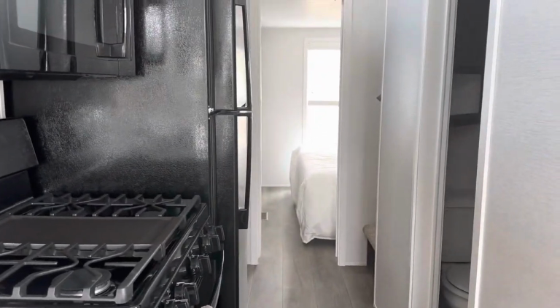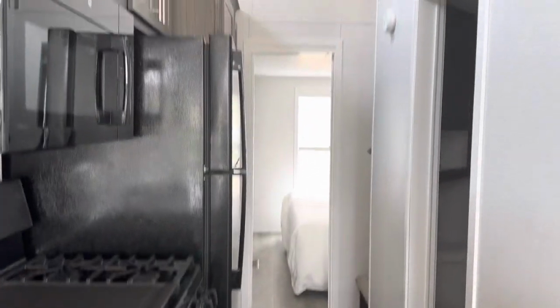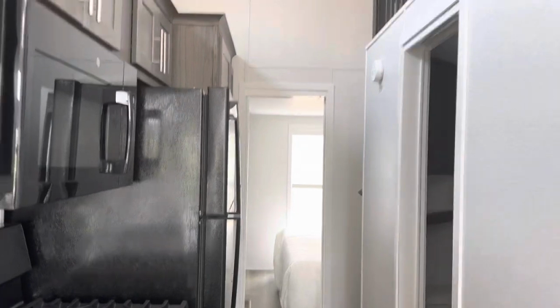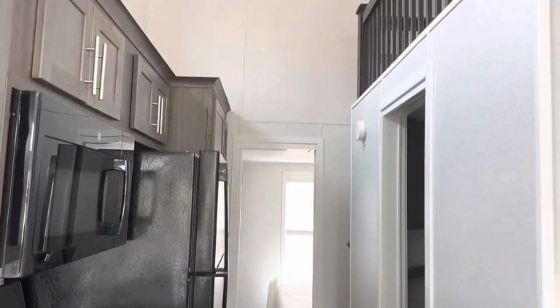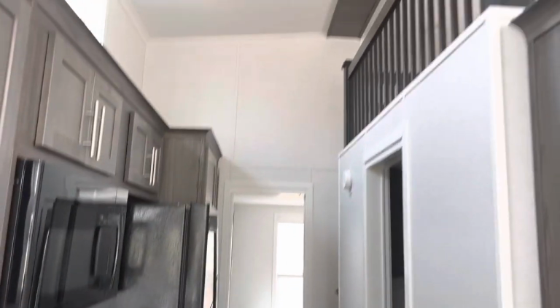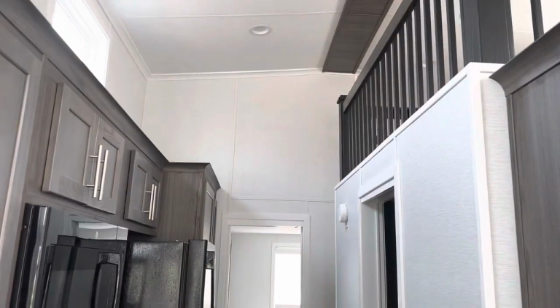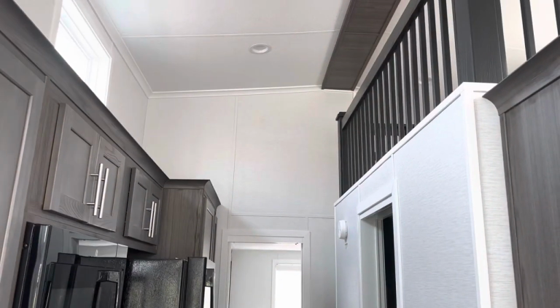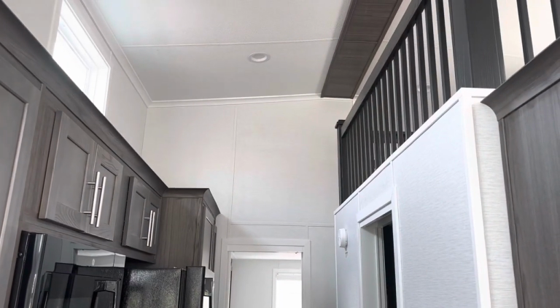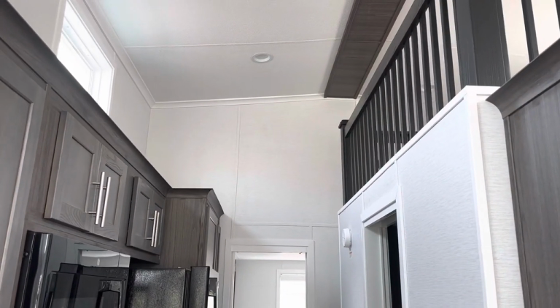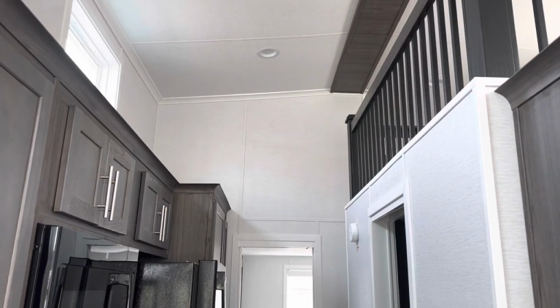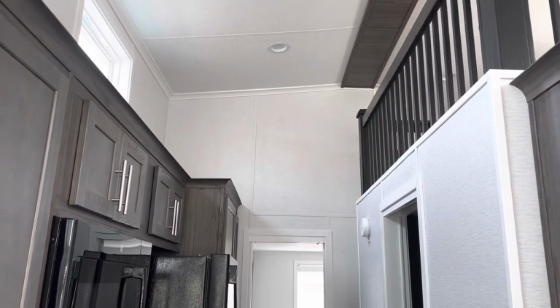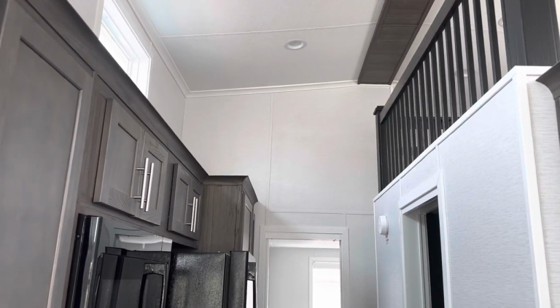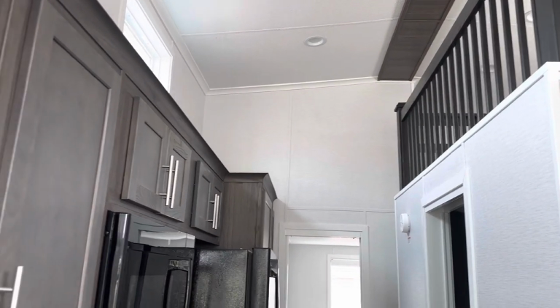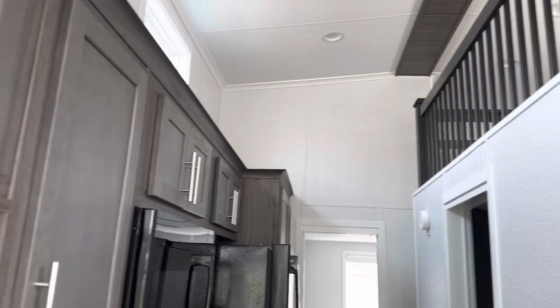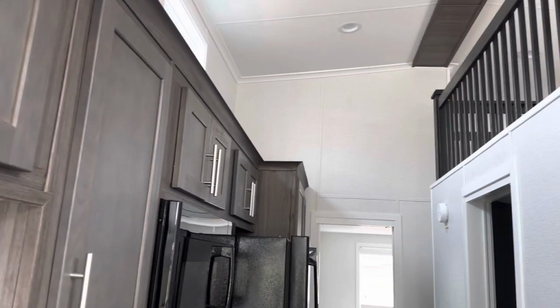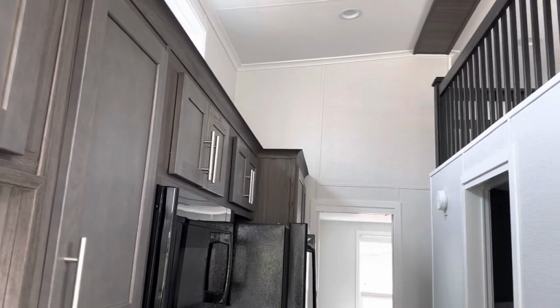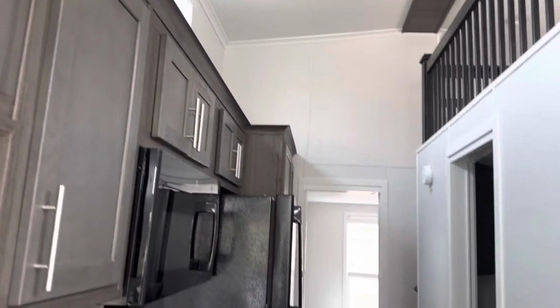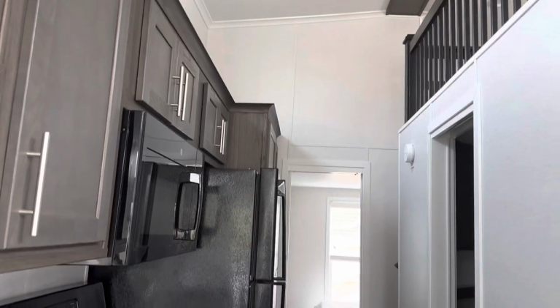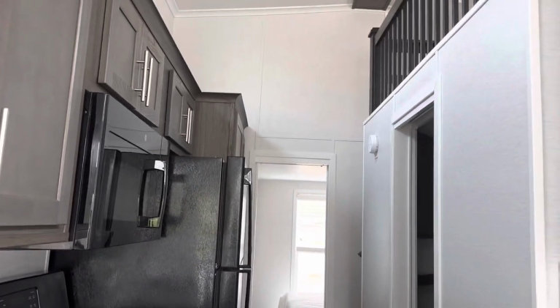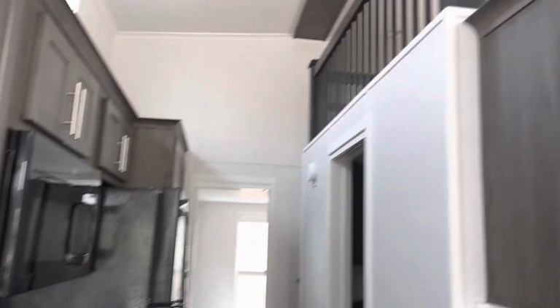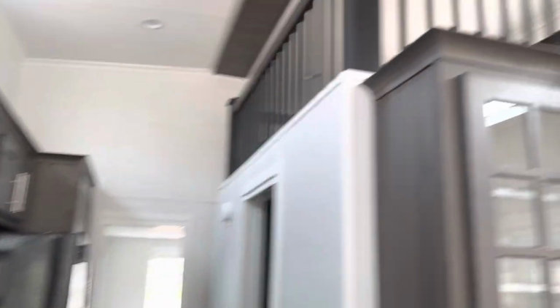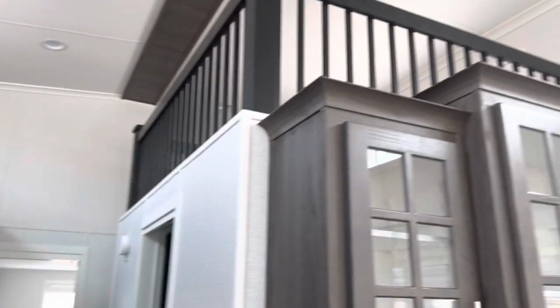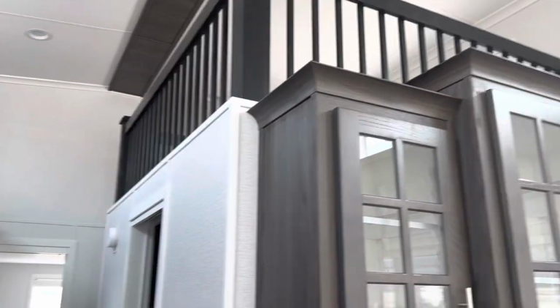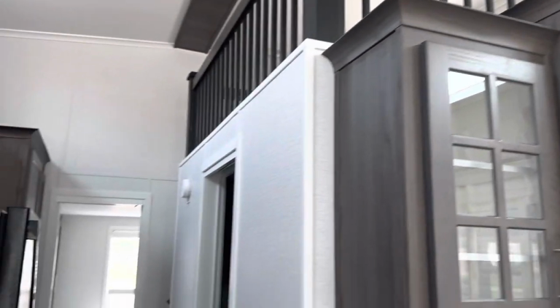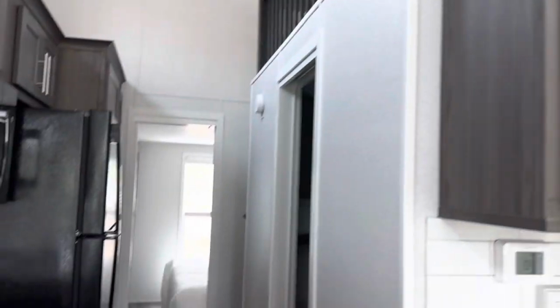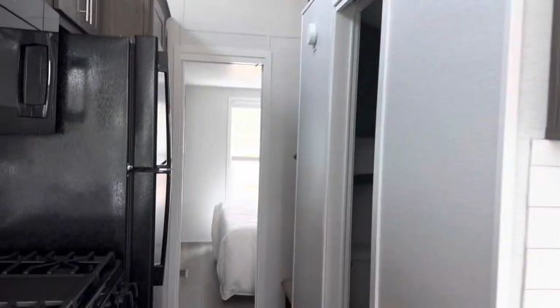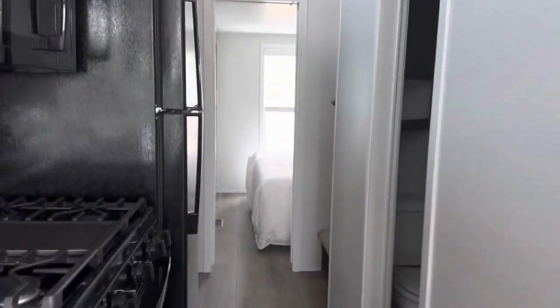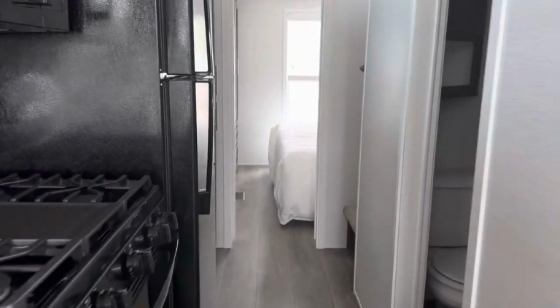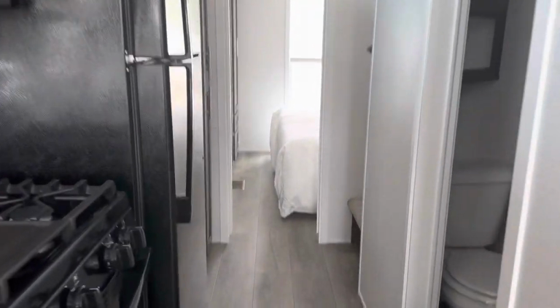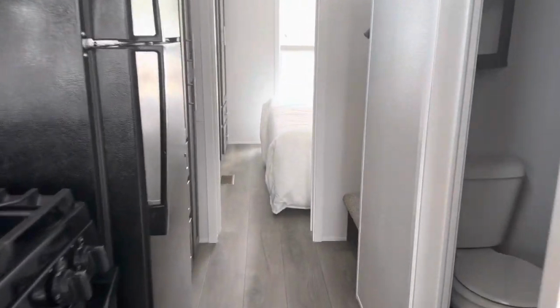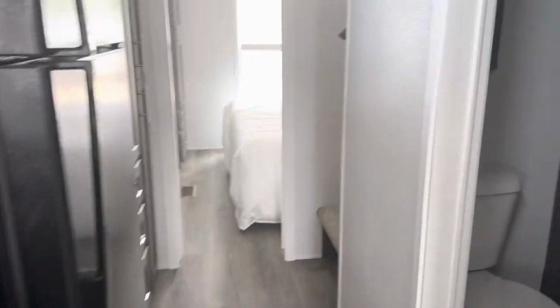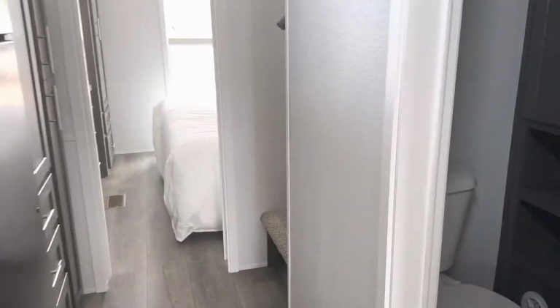The loft on this model does not cross the hall here, giving it that open feel.